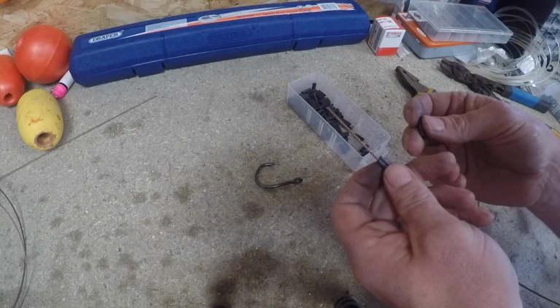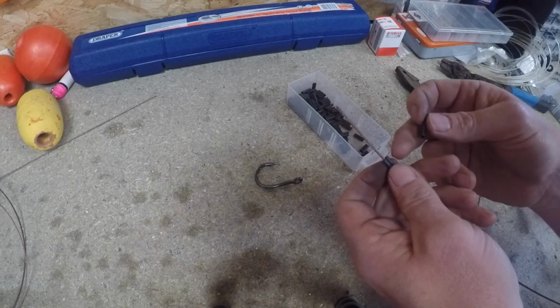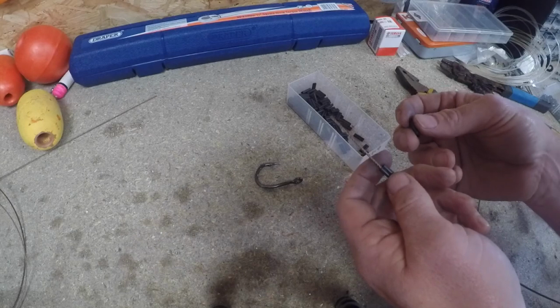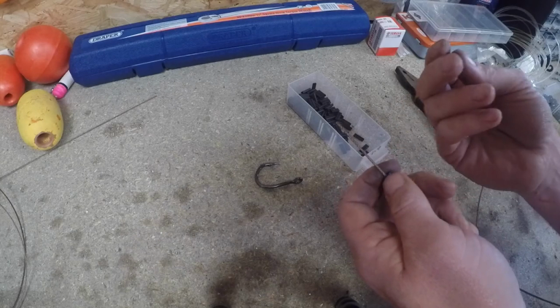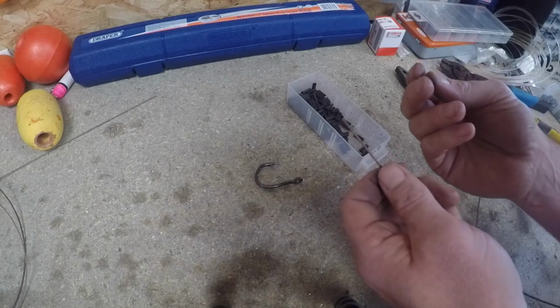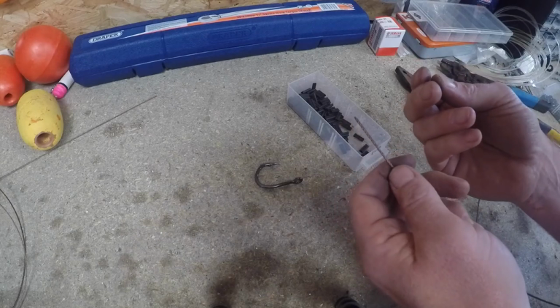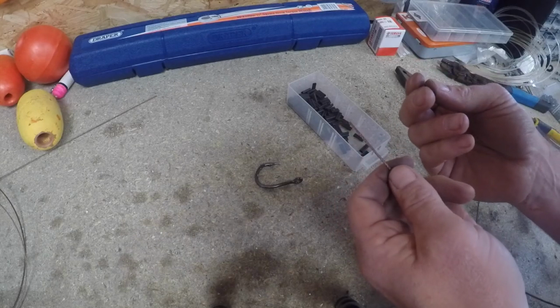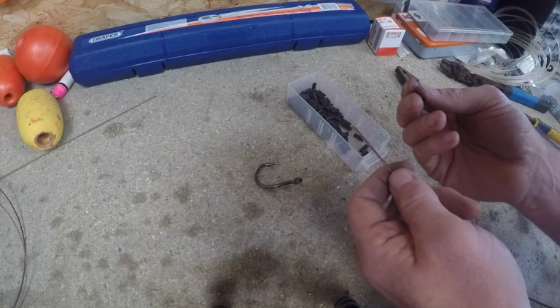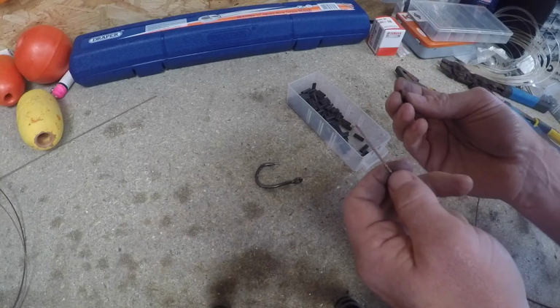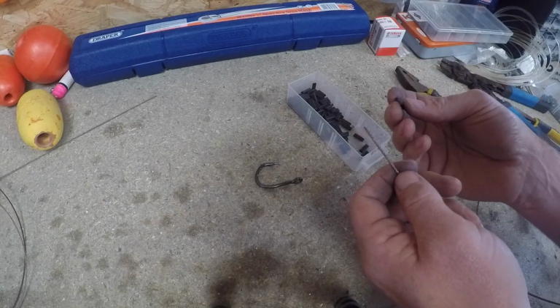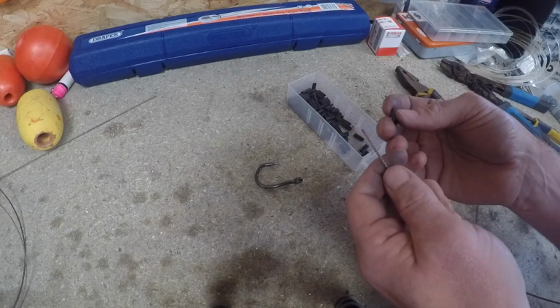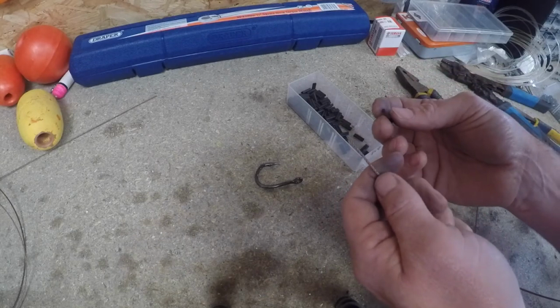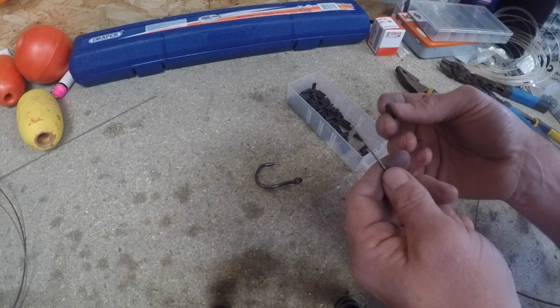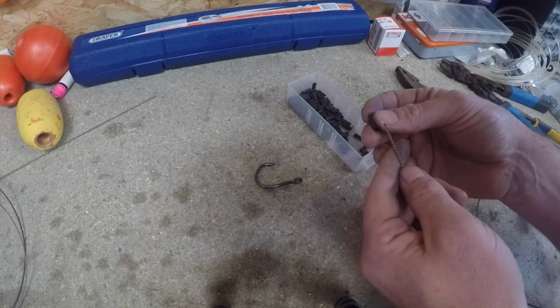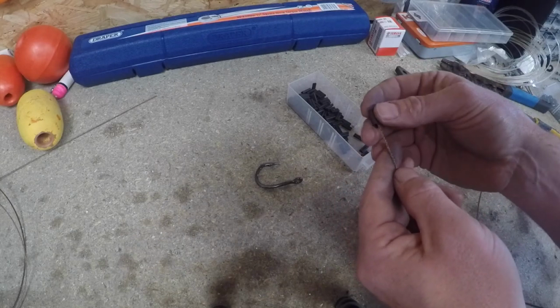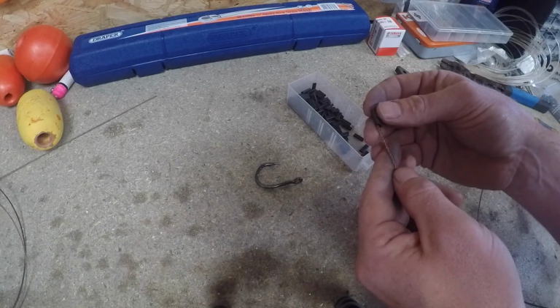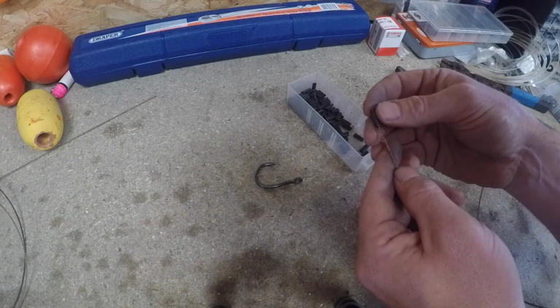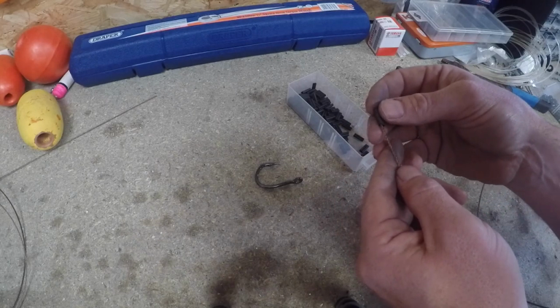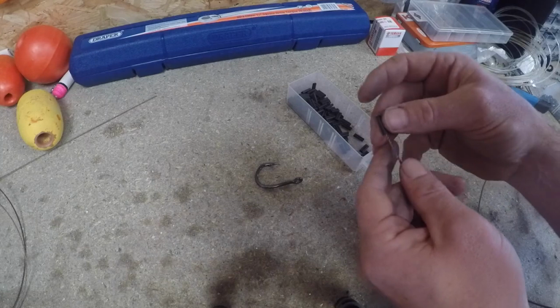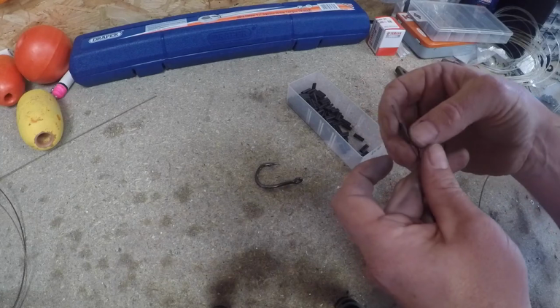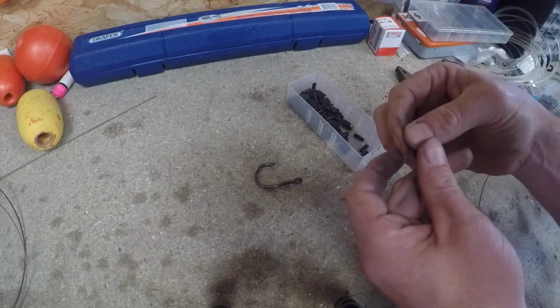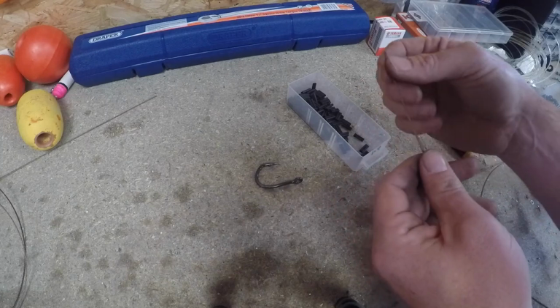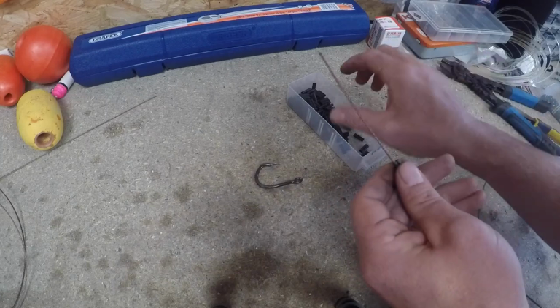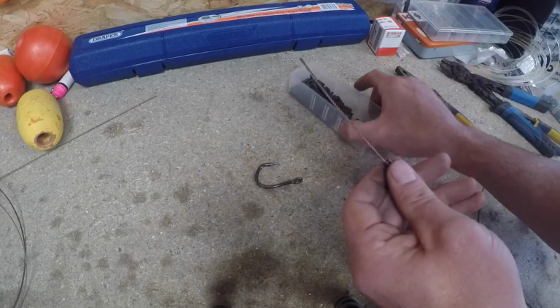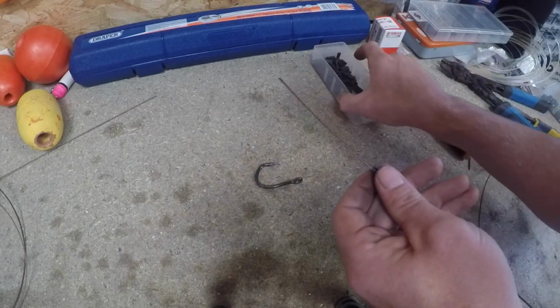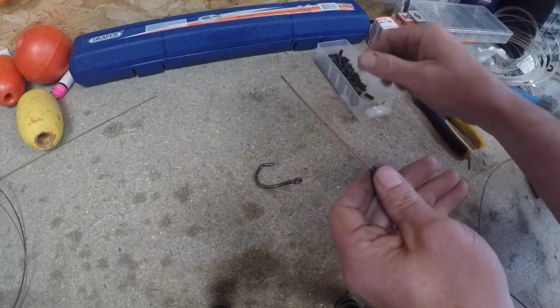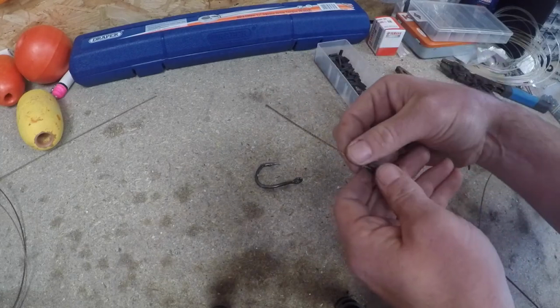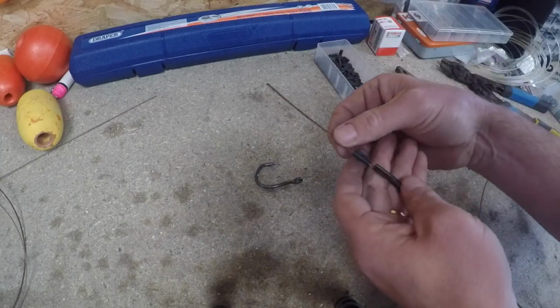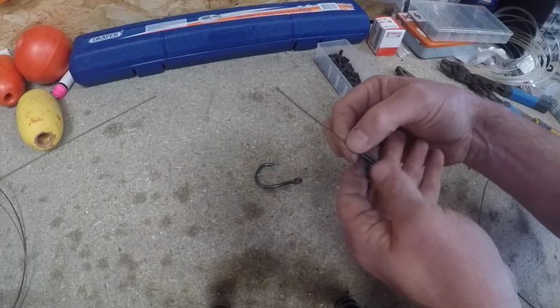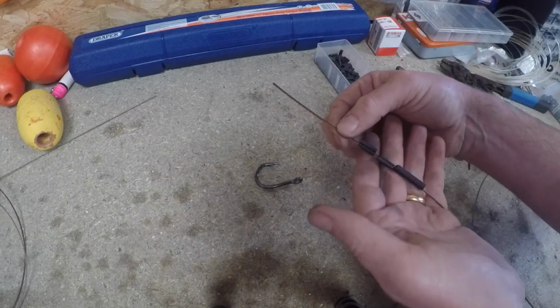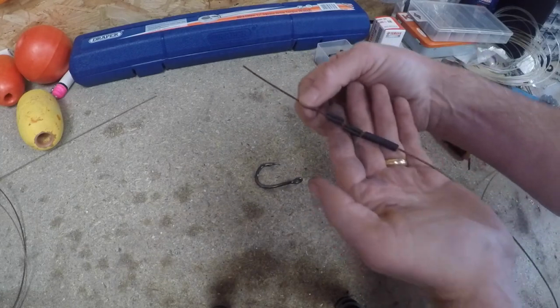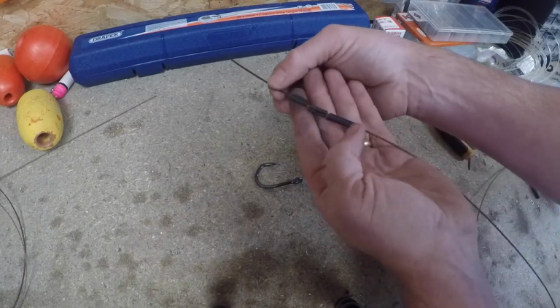If you're fishing for blue sharks or tope, if you're using wire, one crimp is enough. But for big fish - 300 pound plus - I always feel more comfortable with two crimps on there. So I'm going to double crimp that.